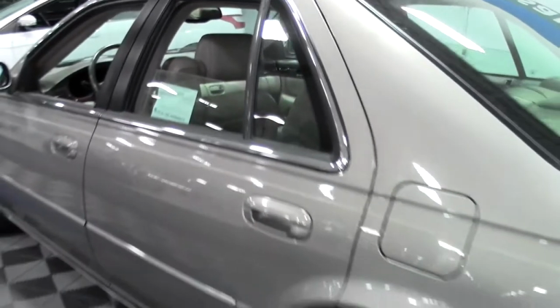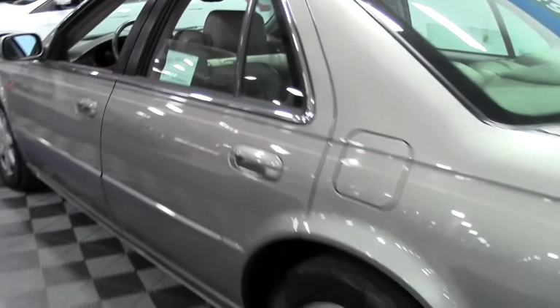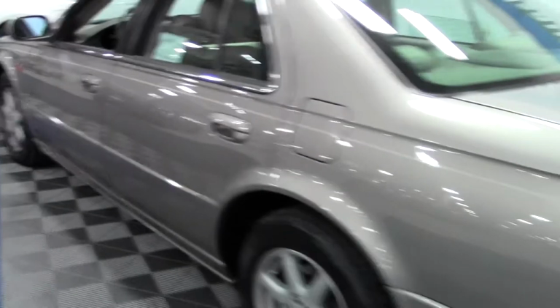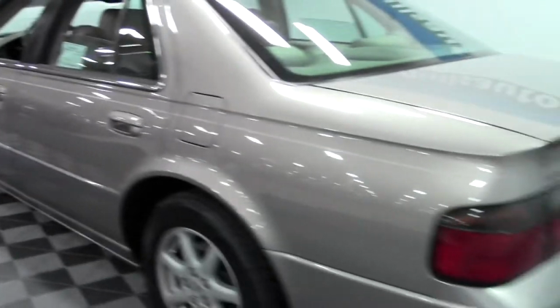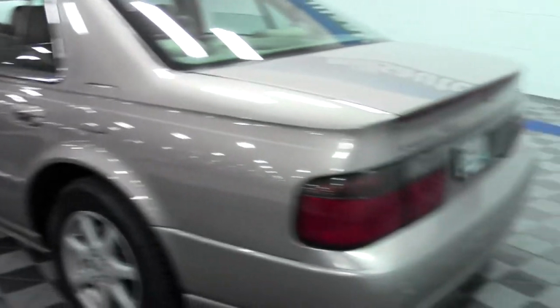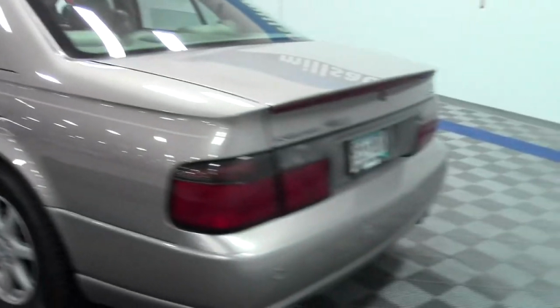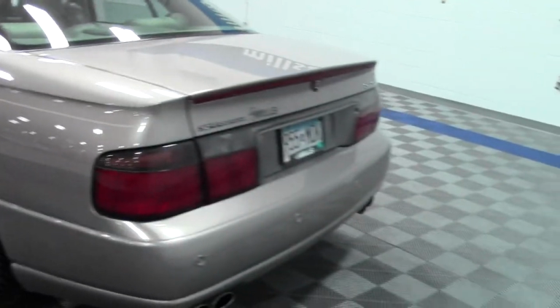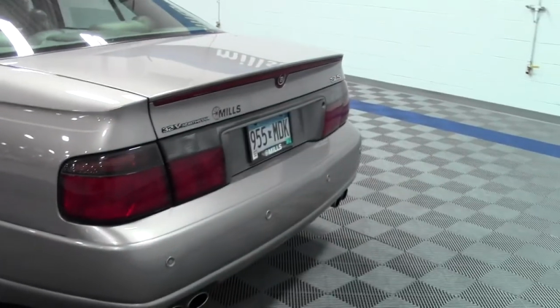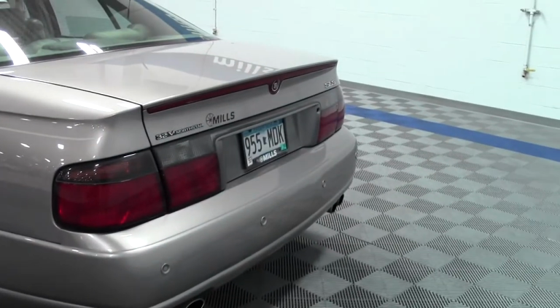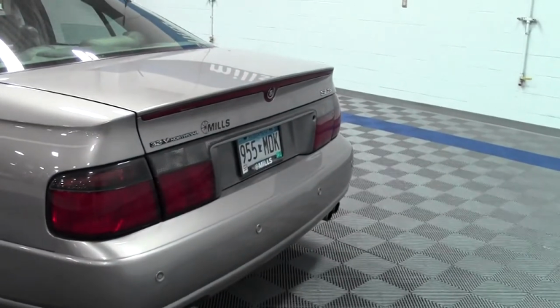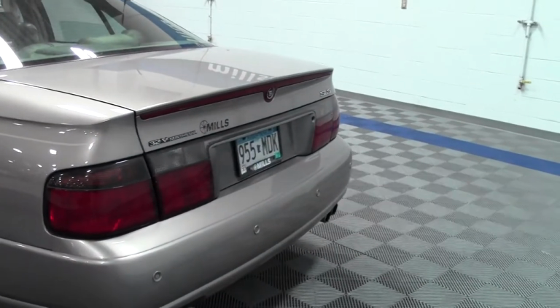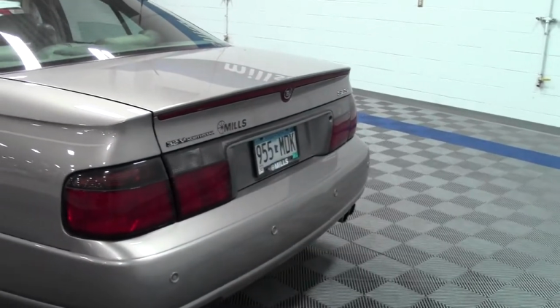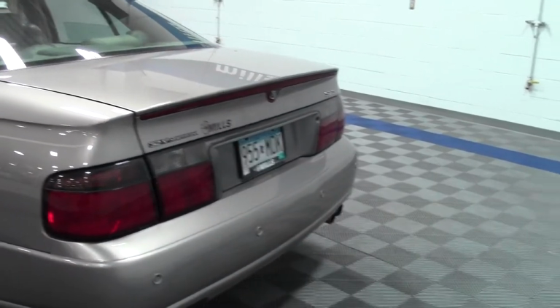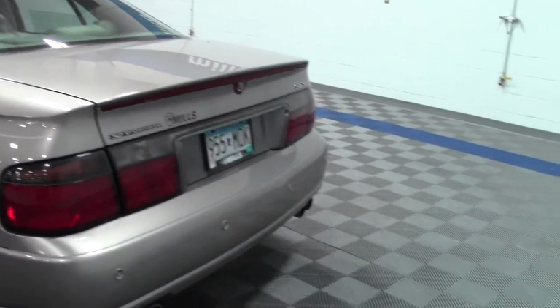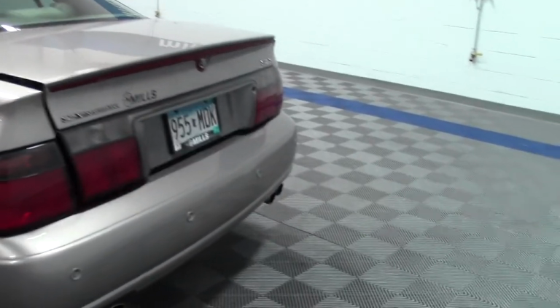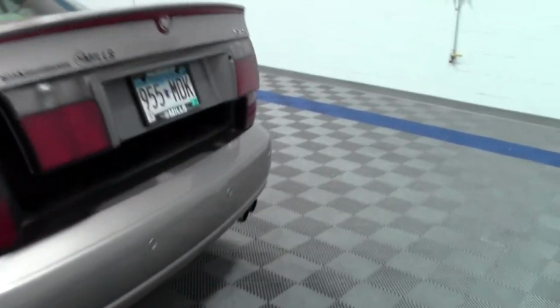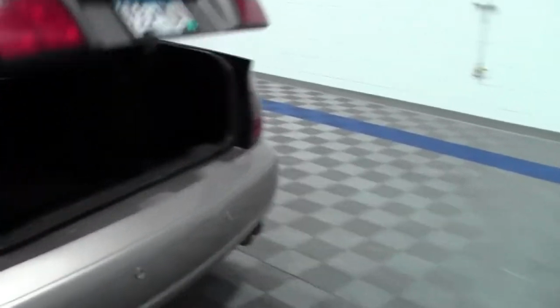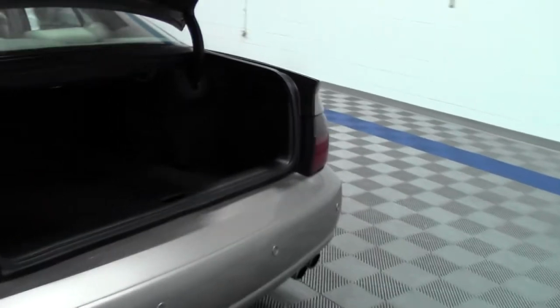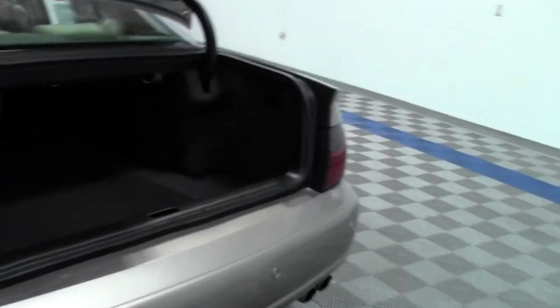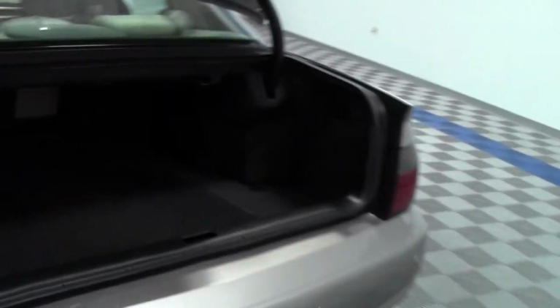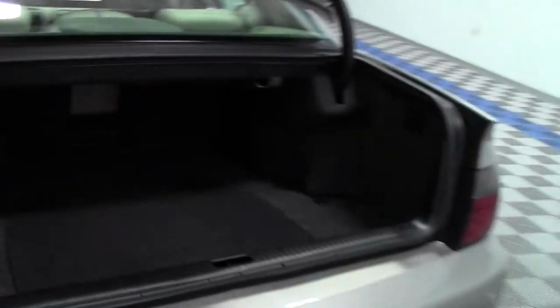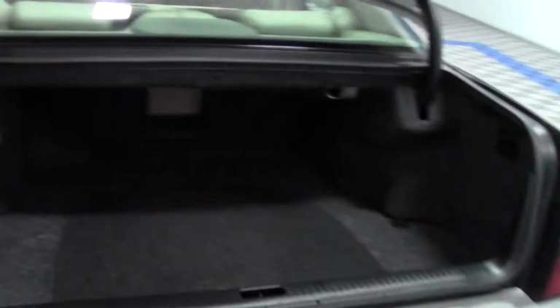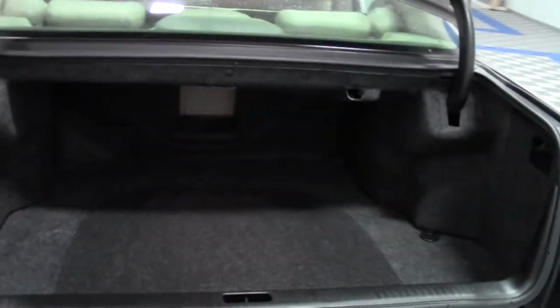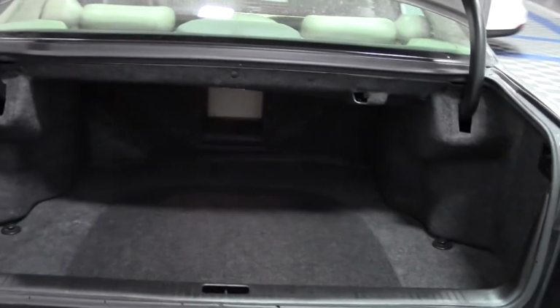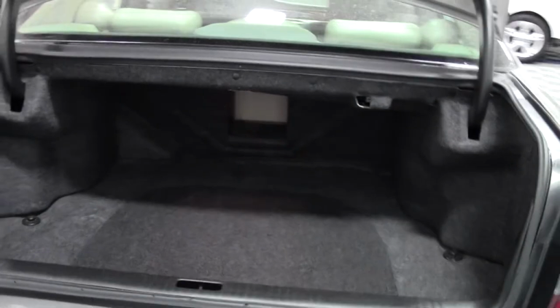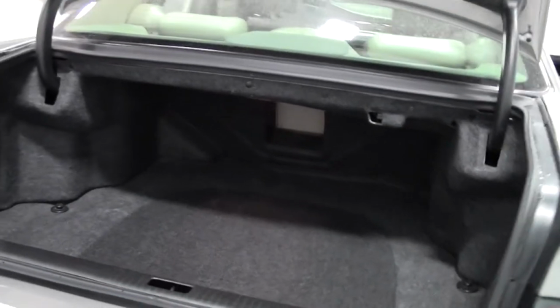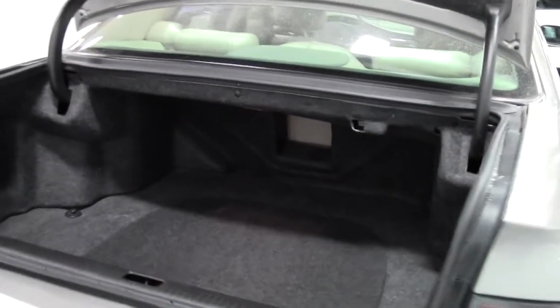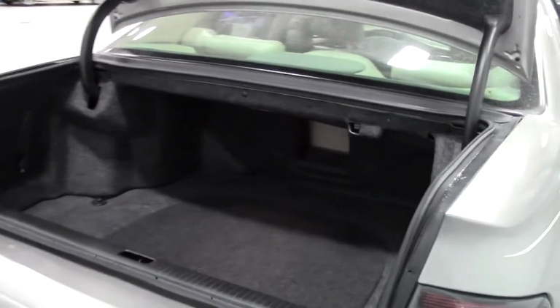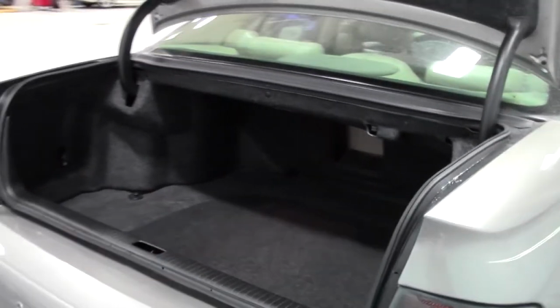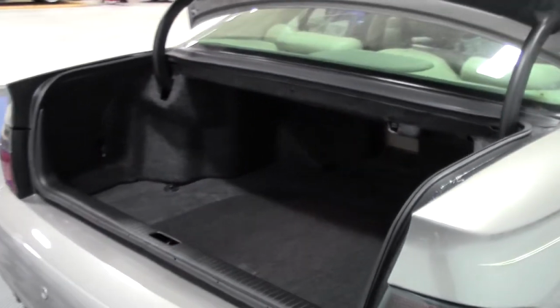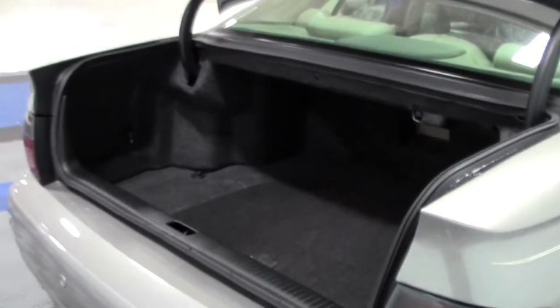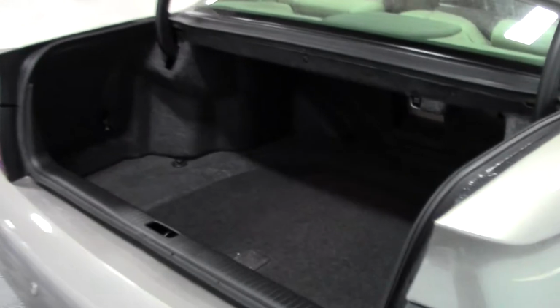And now the trunk. As you can see, lots of room — big trunk.